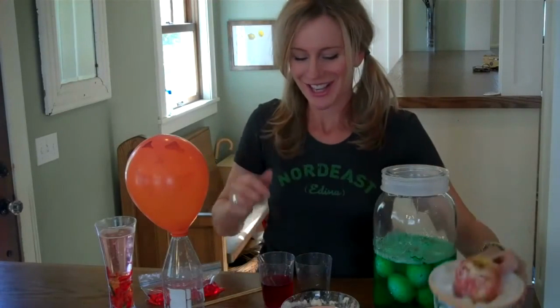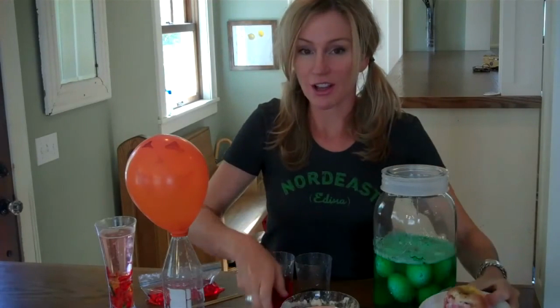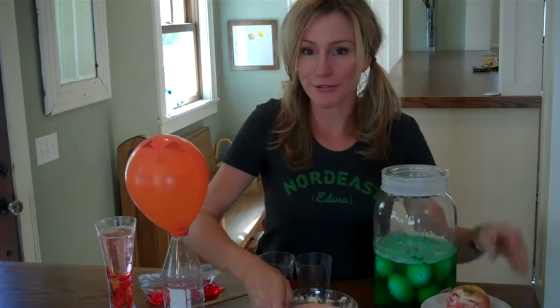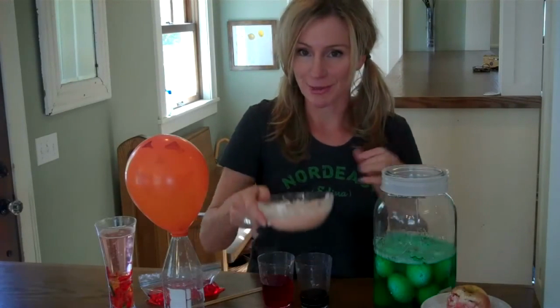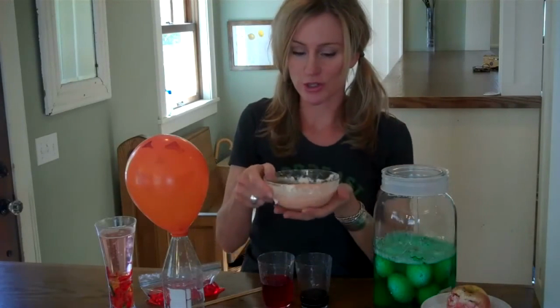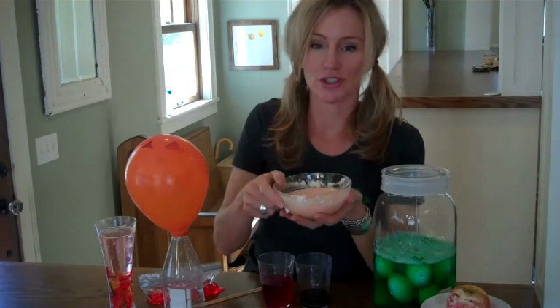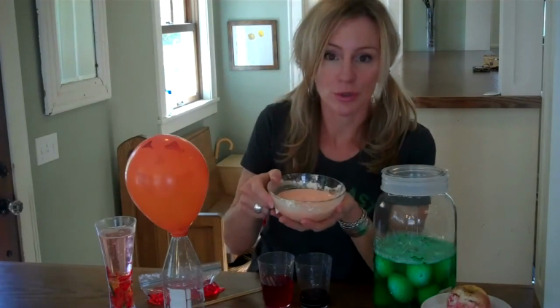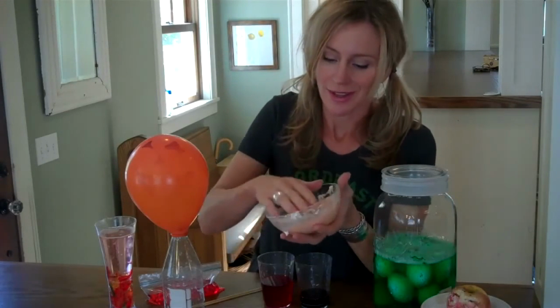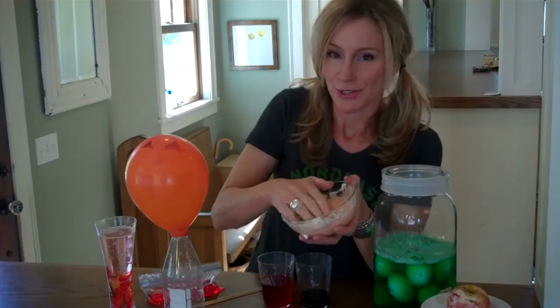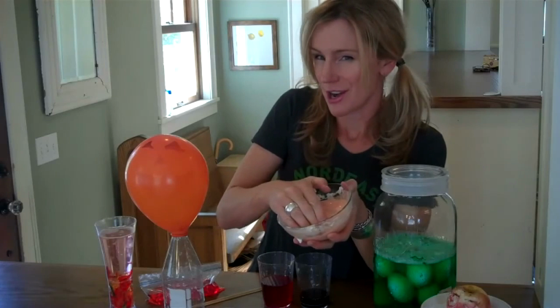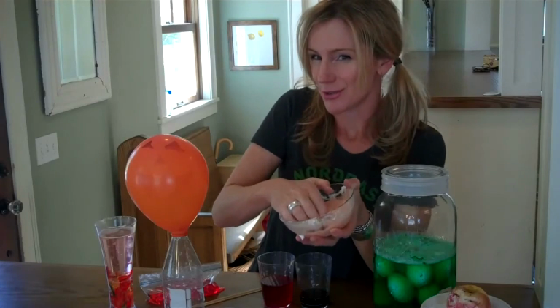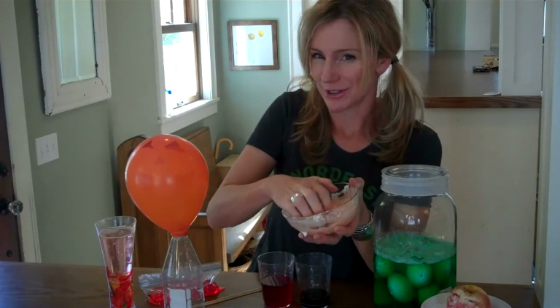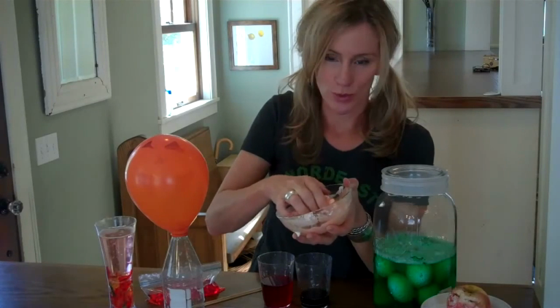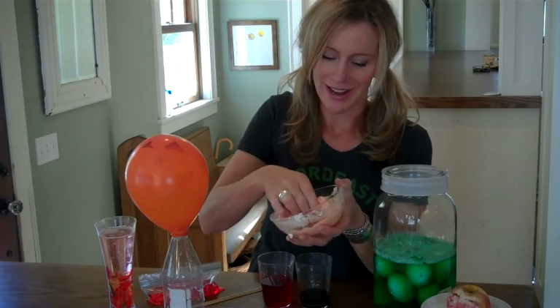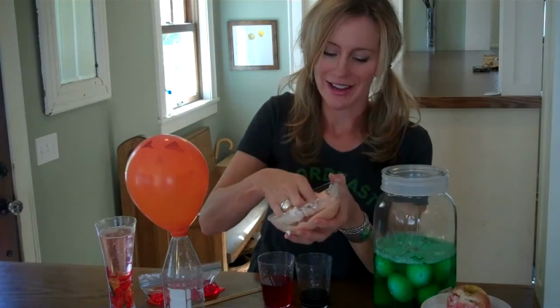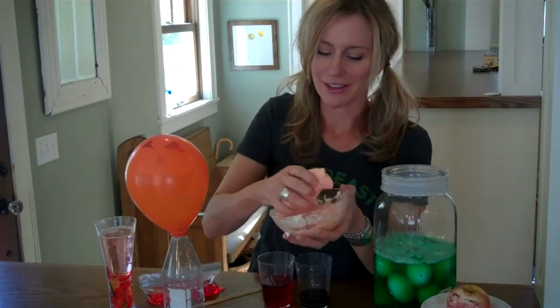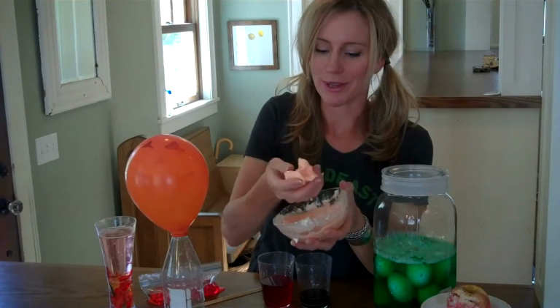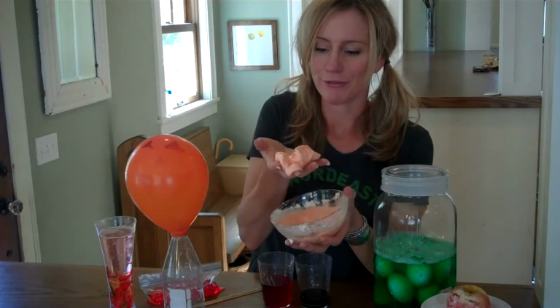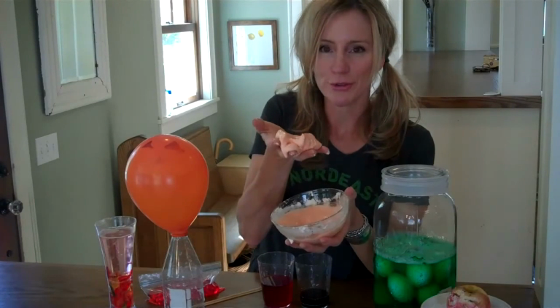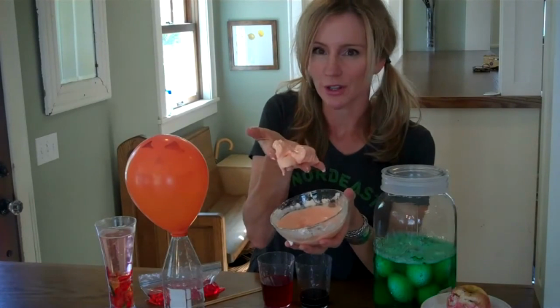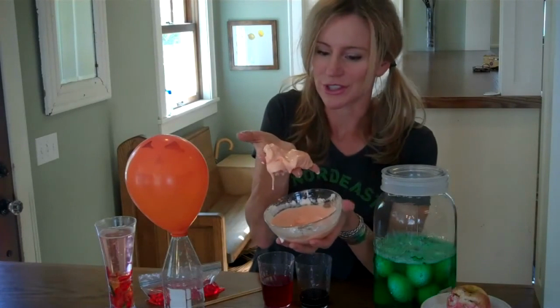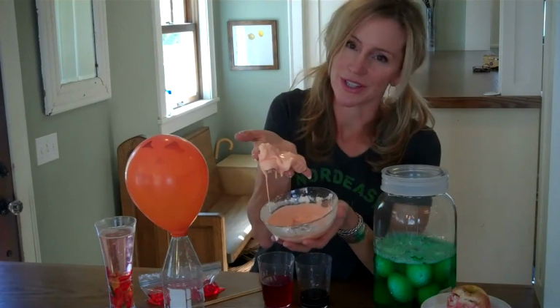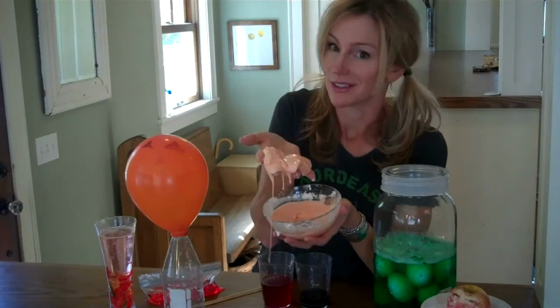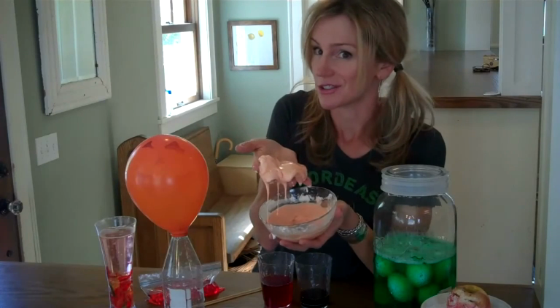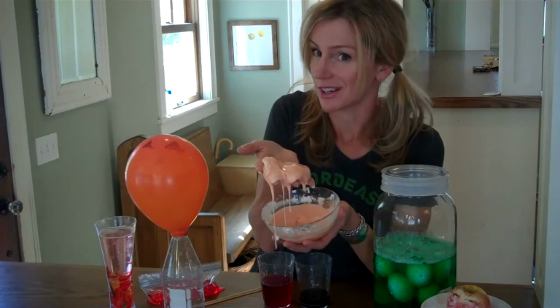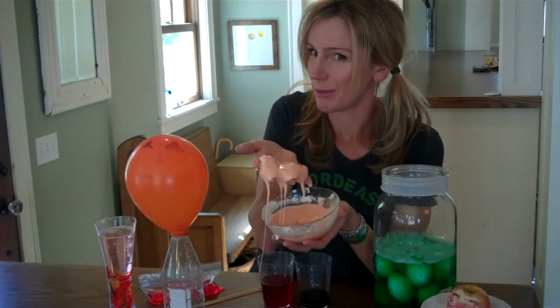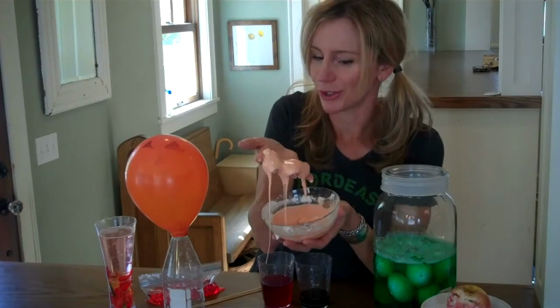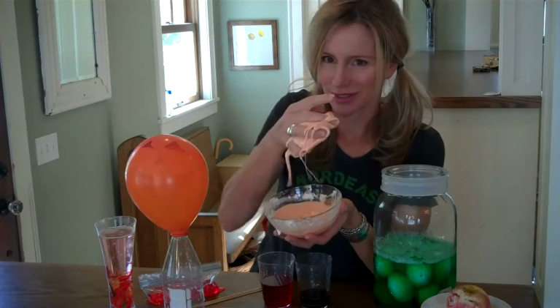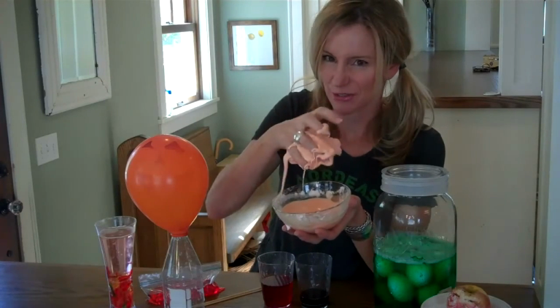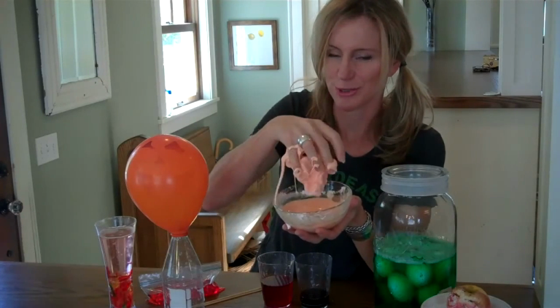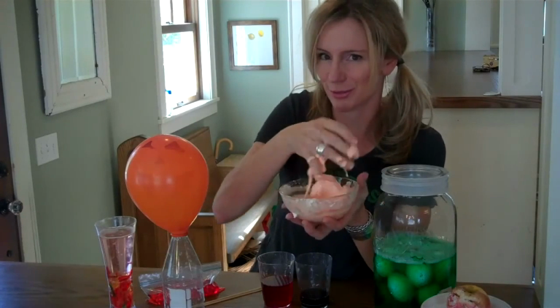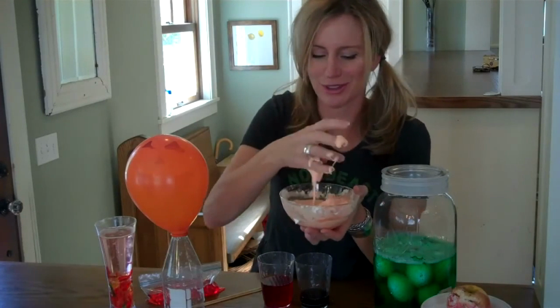It's also fun to make cornstarch goo, which is a non-Newtonian liquid, and add a little bit of food coloring to it. It turns it into goblin goo. This stuff is so much fun to play with.